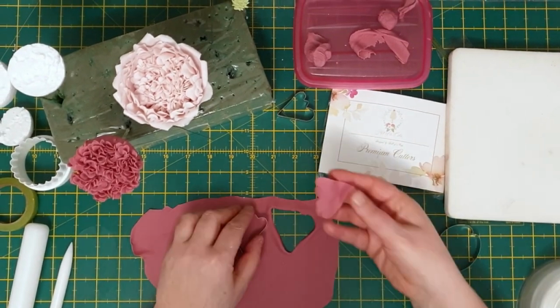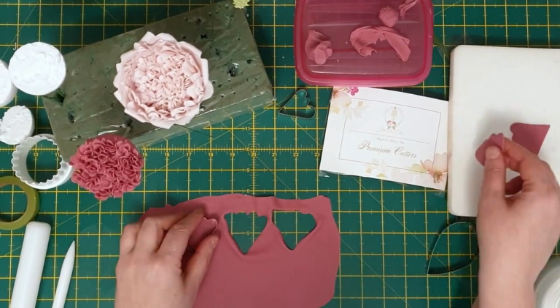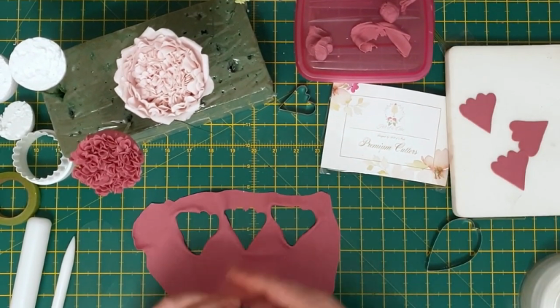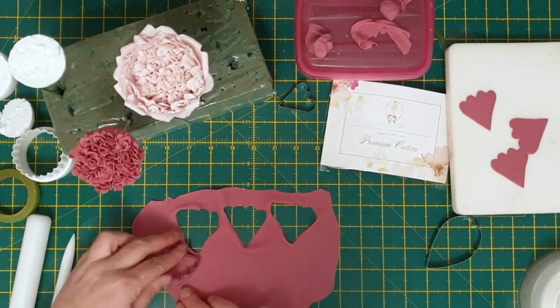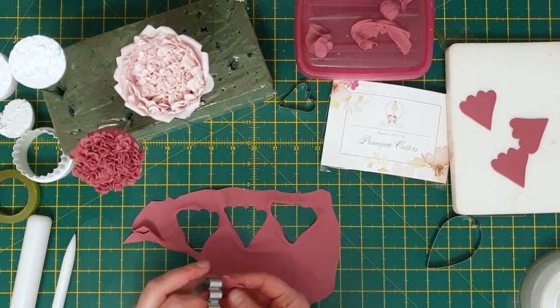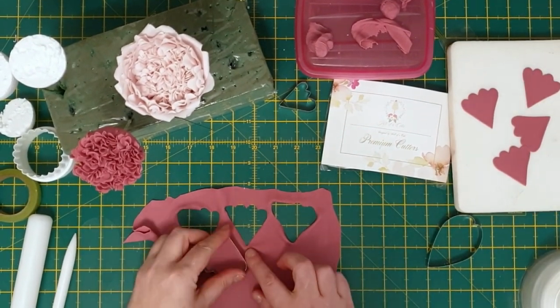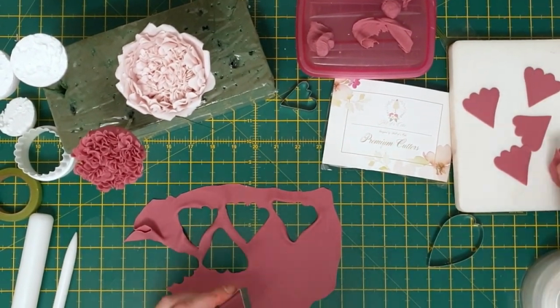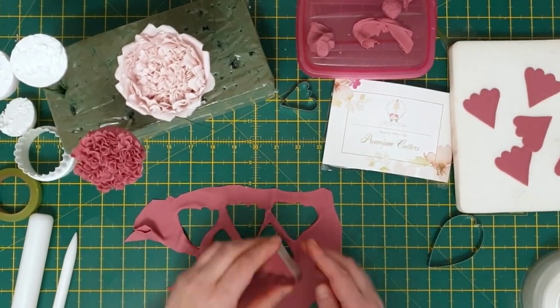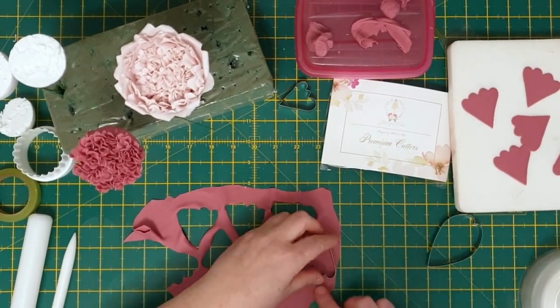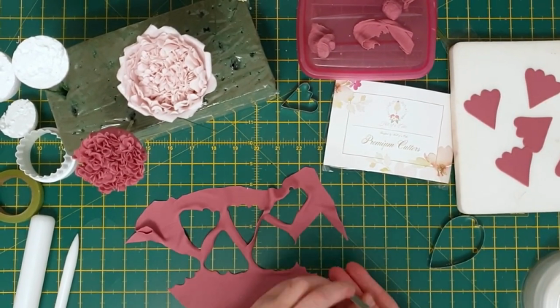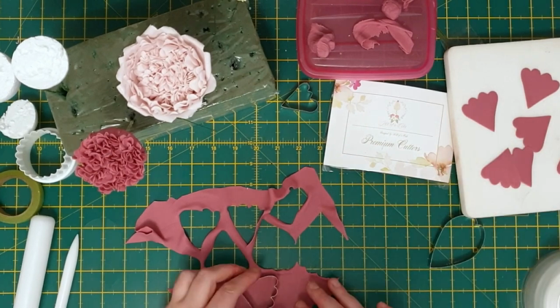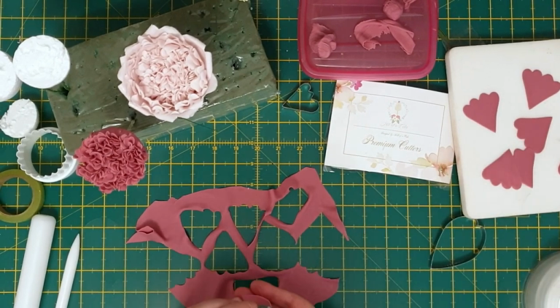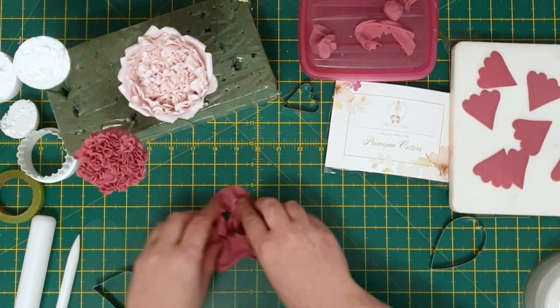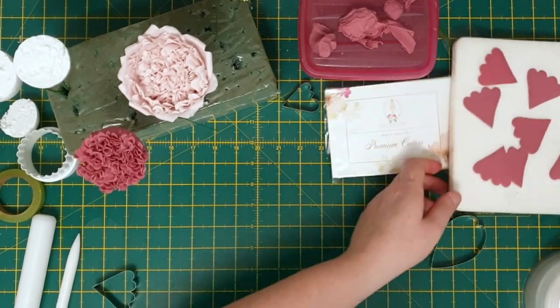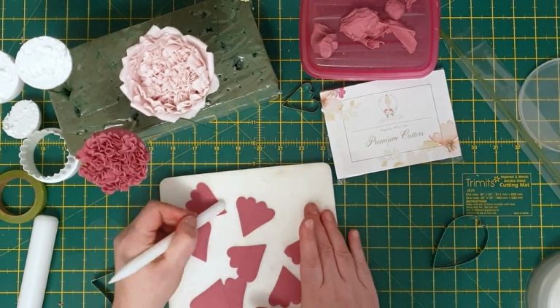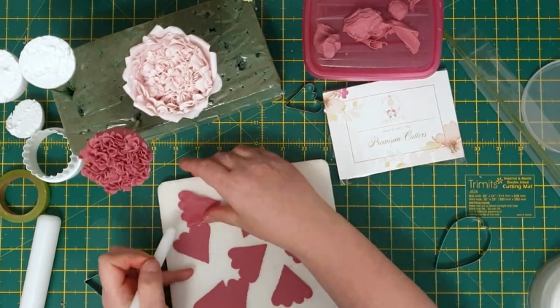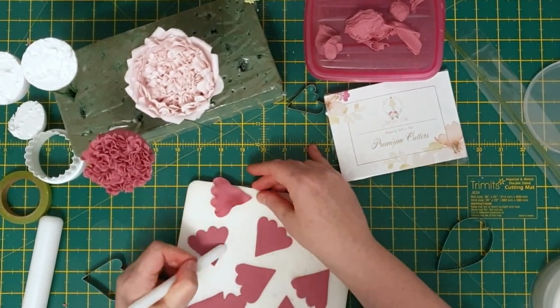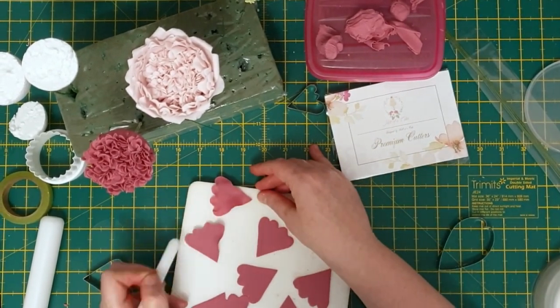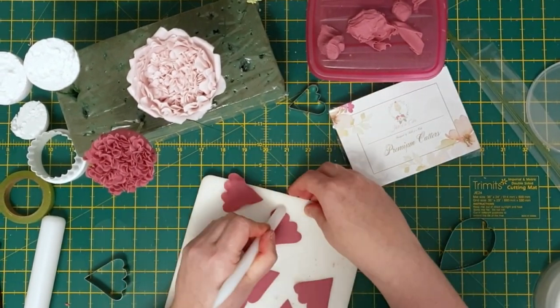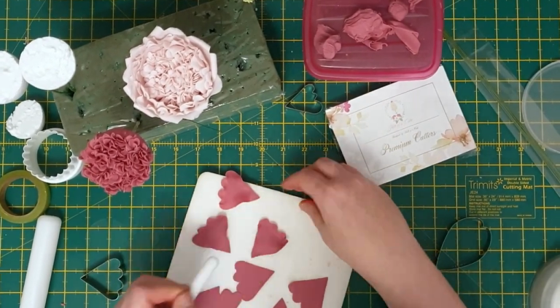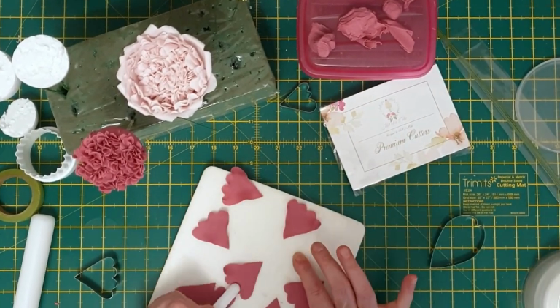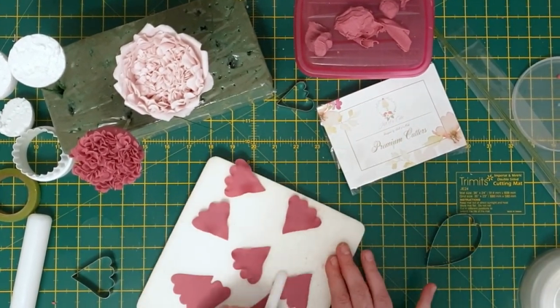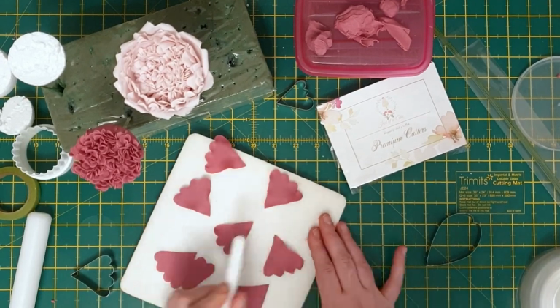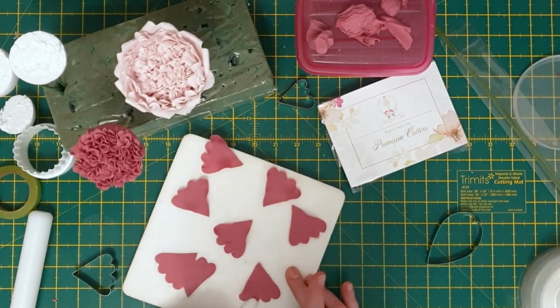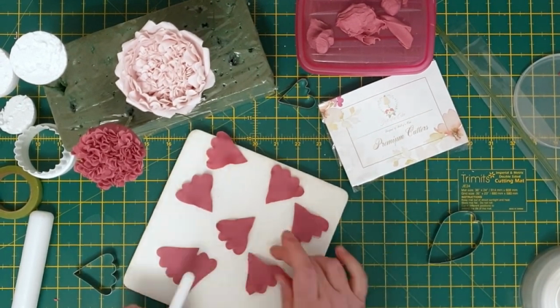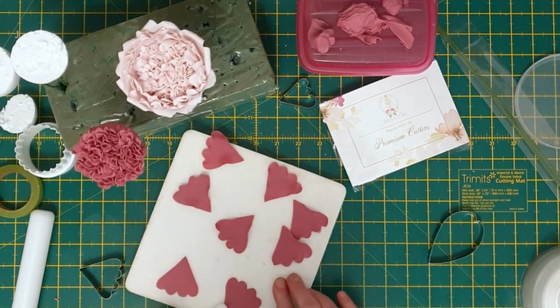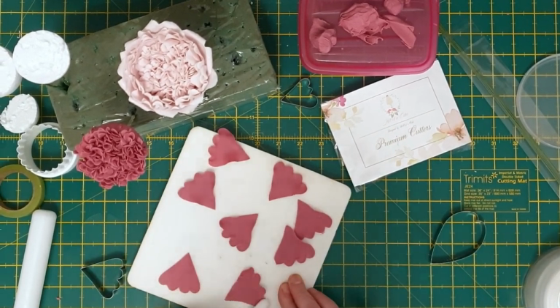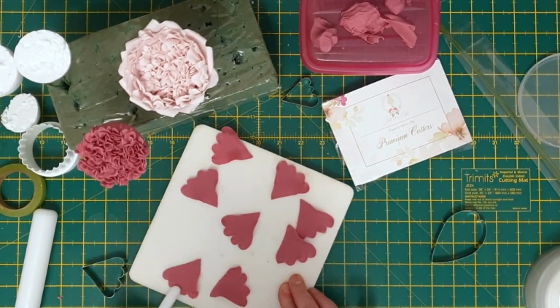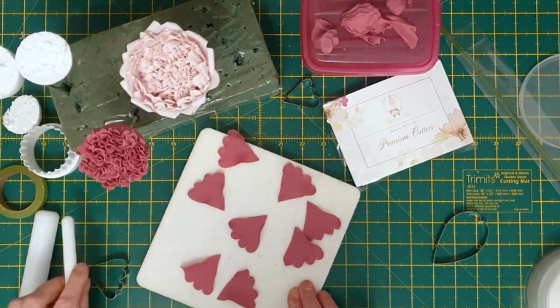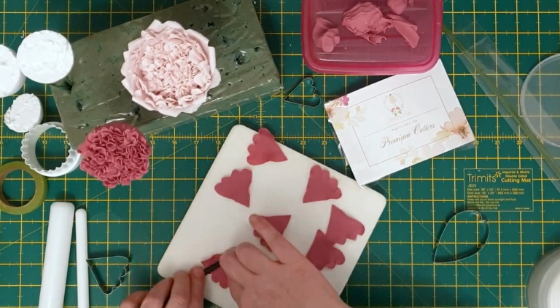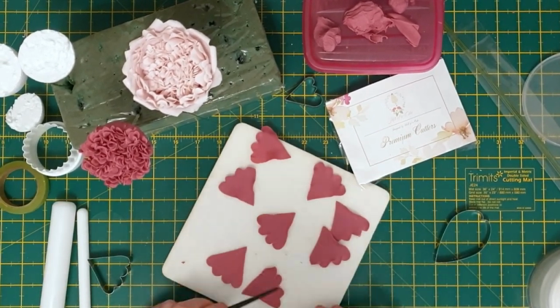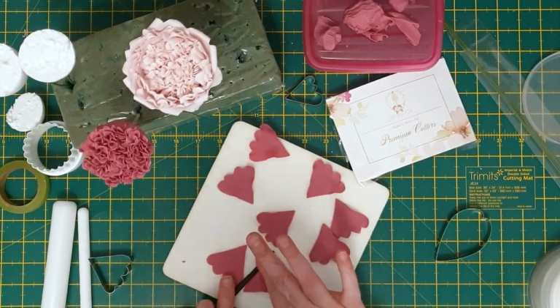With the second cutter, cut out another eight petals and repeat the same process as the first set of petals. Don't forget to set aside the petals in the apple tray just to hold the curve whilst they dry off.